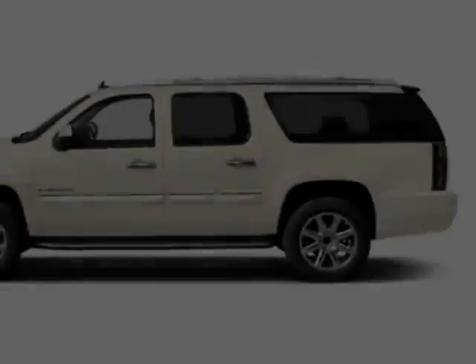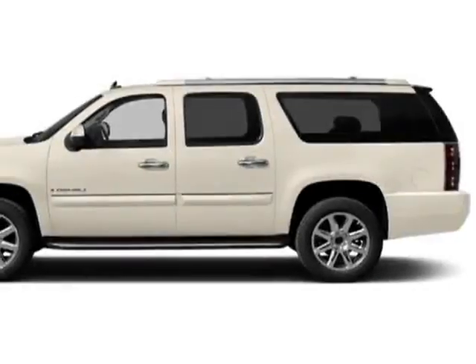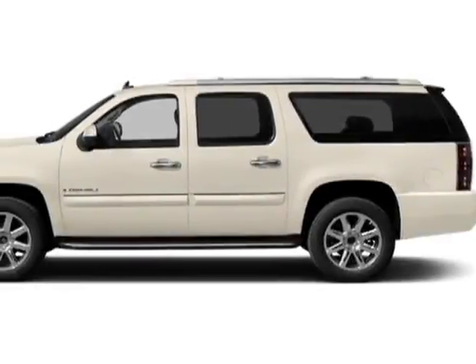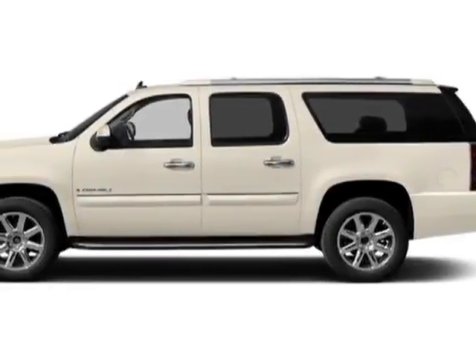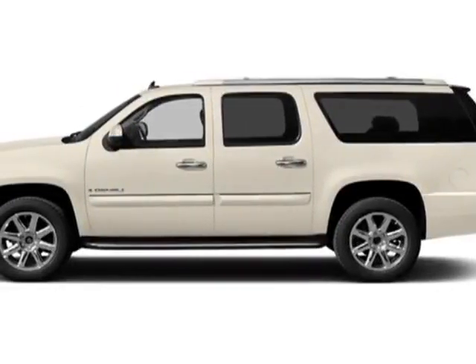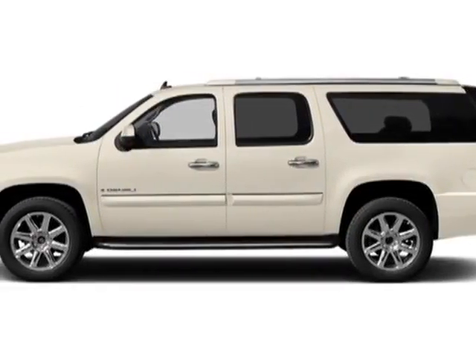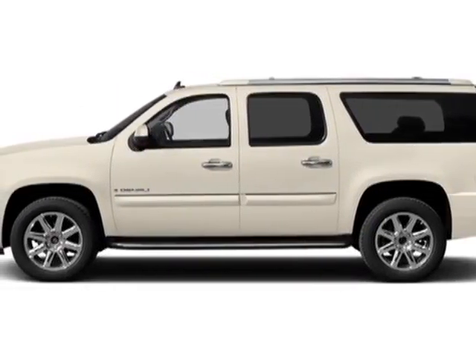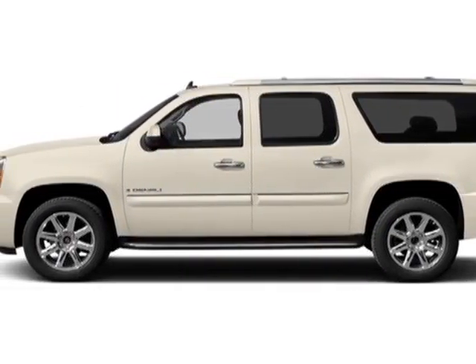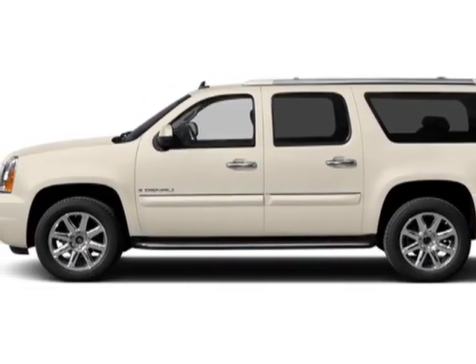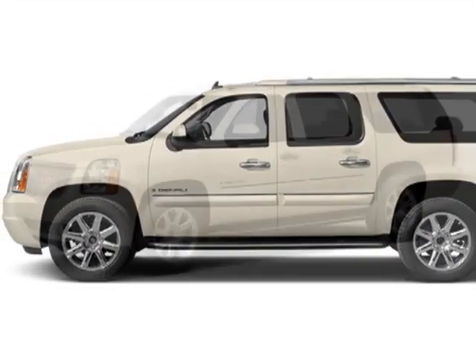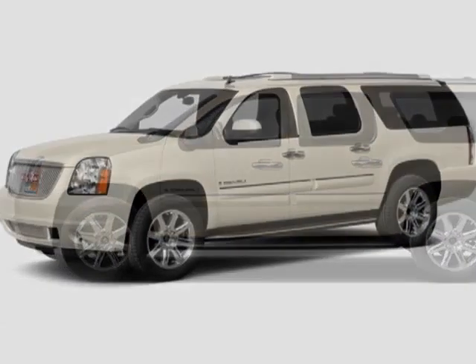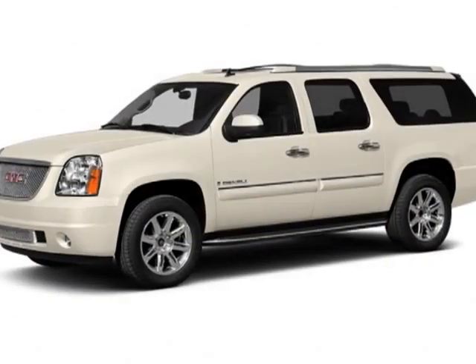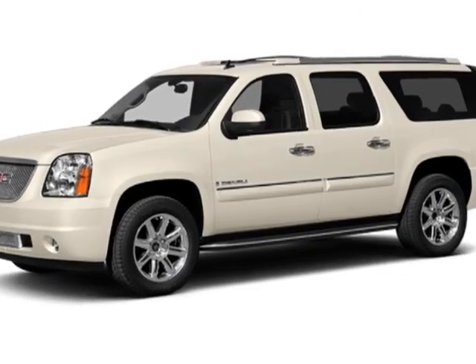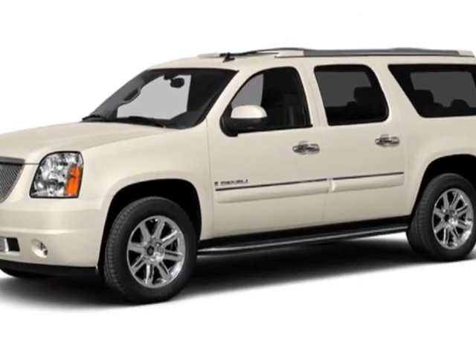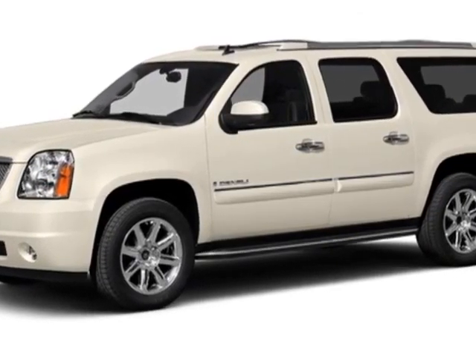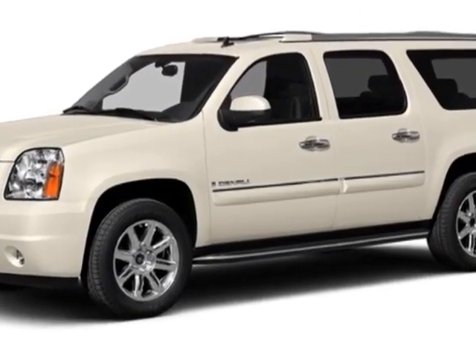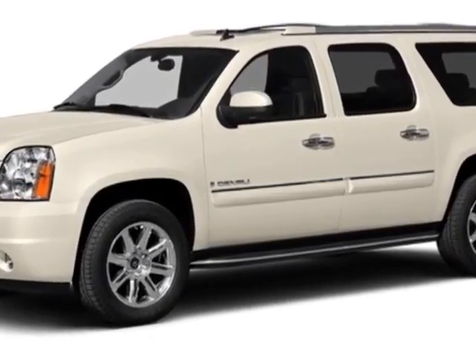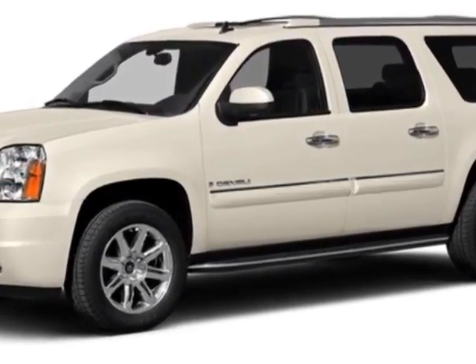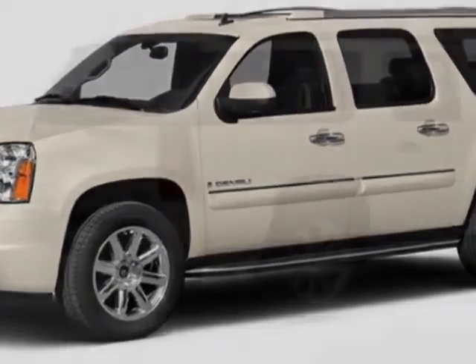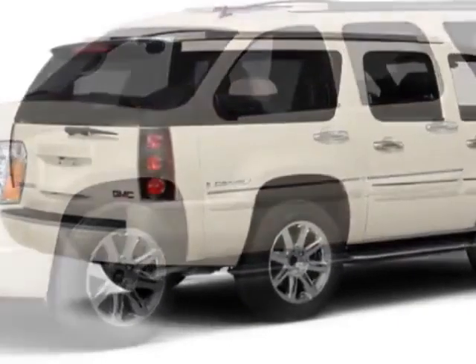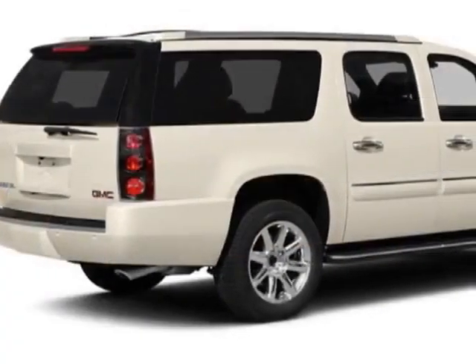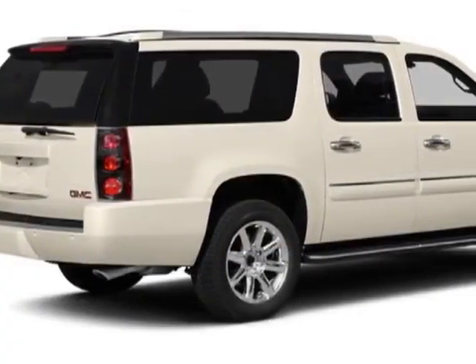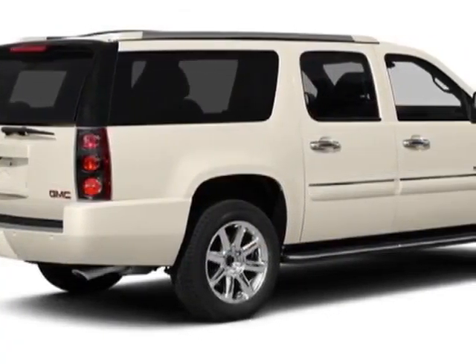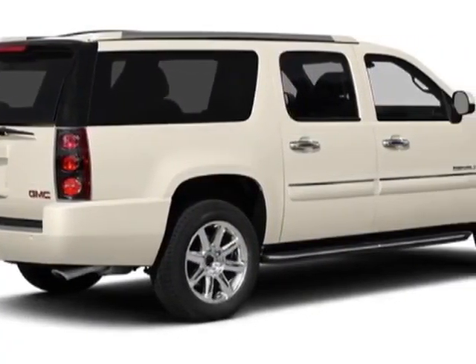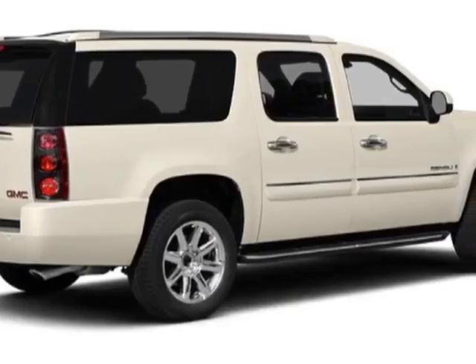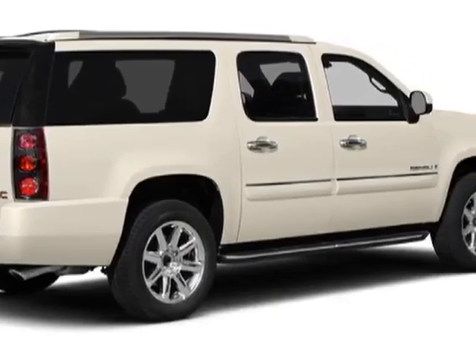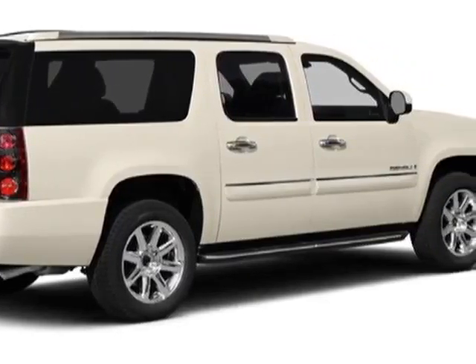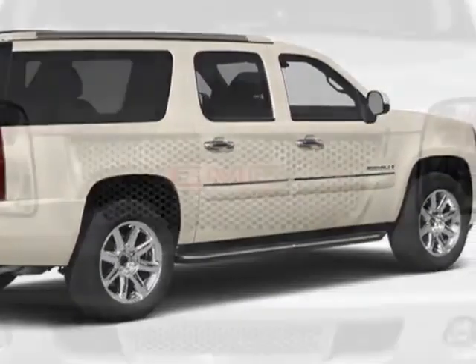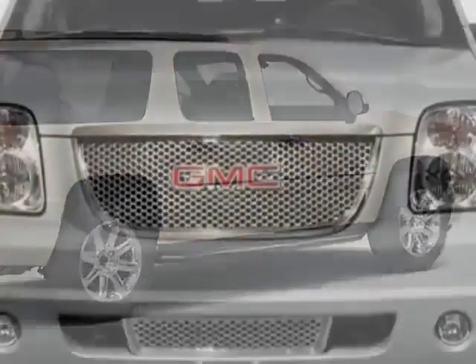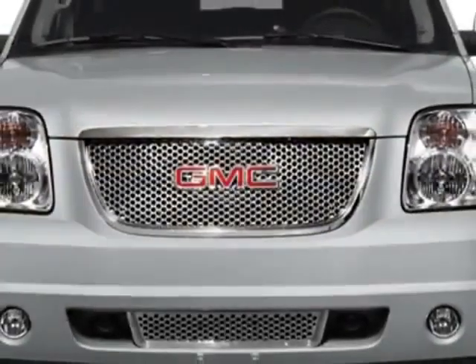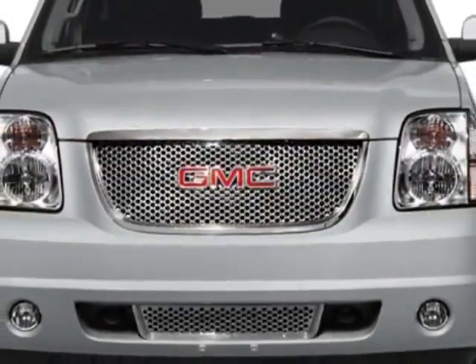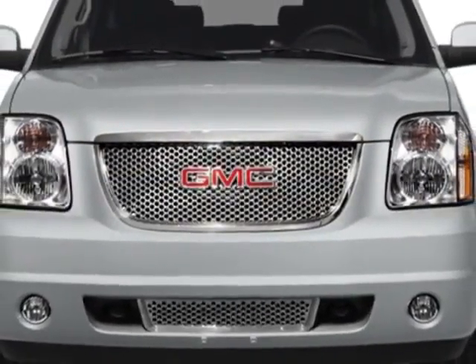Look at this new 2014 GMC Yukon XL. For your protection, this vehicle has a full factory warranty. This vehicle gets an estimated 13 miles per gallon in the city and an estimated 18 on the highway.